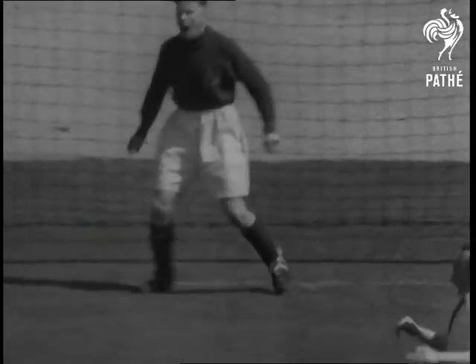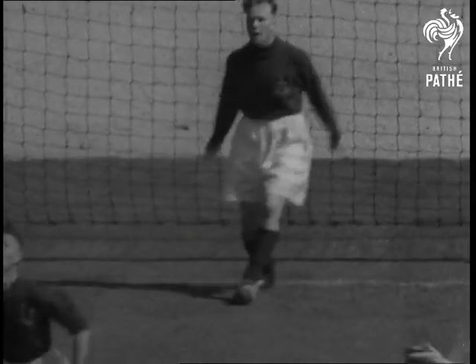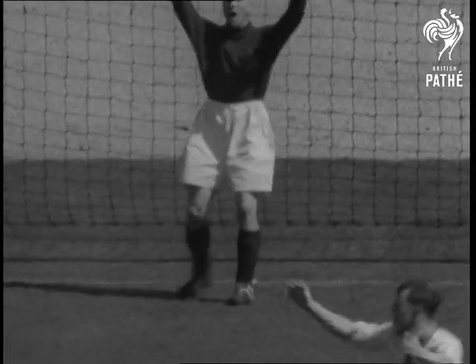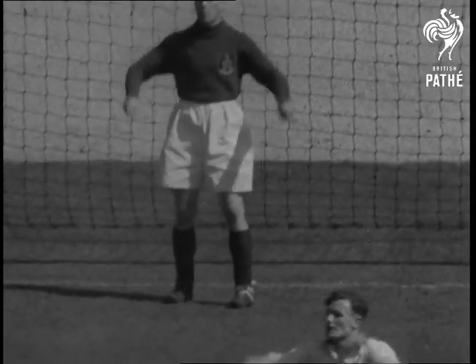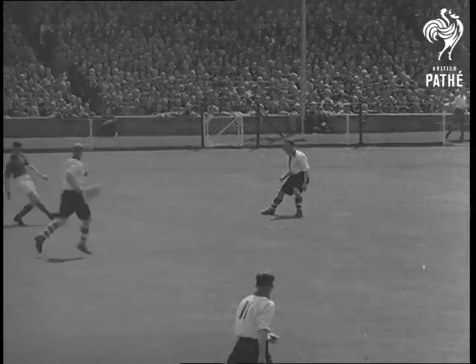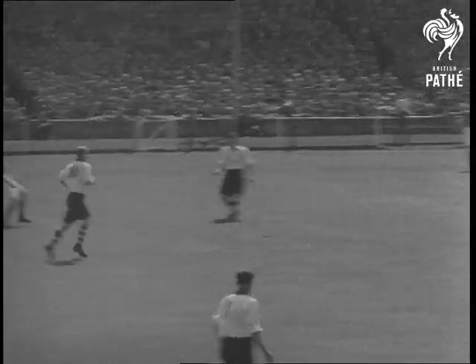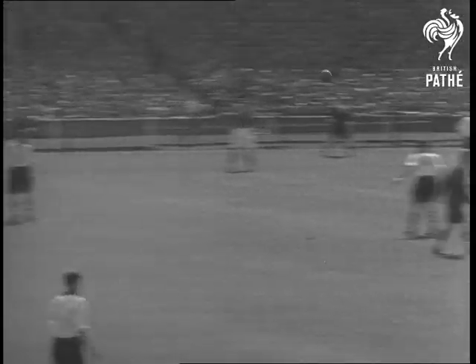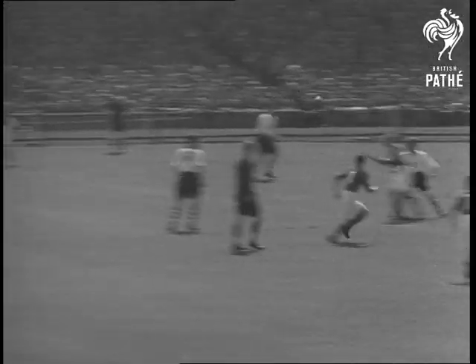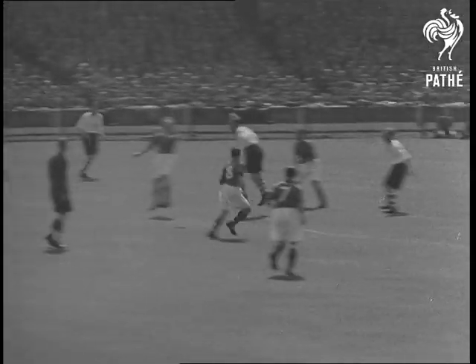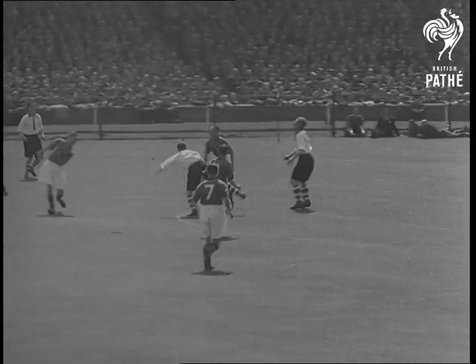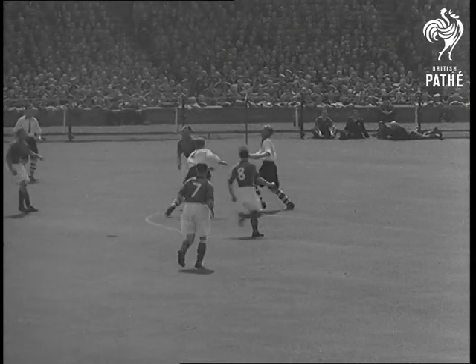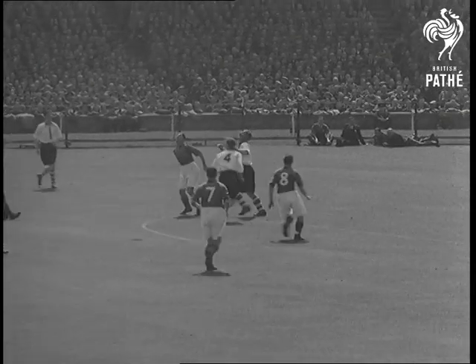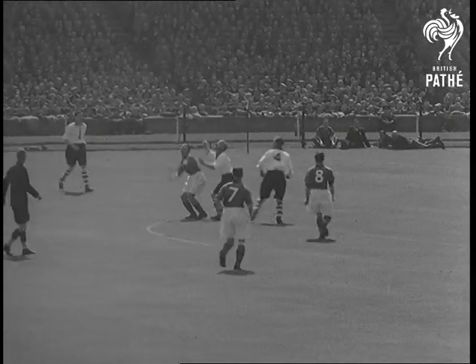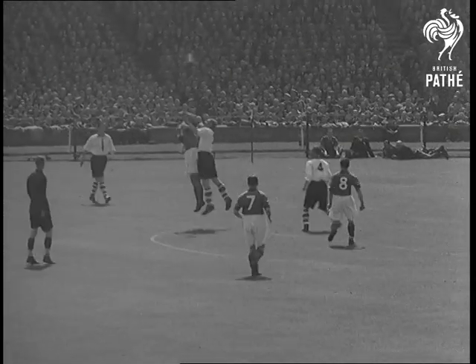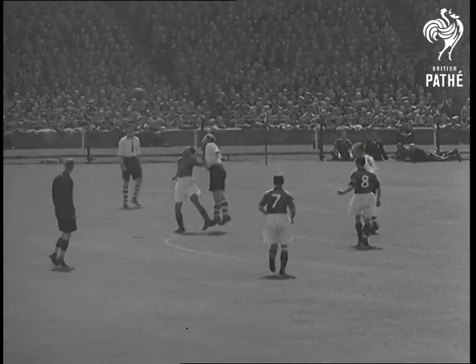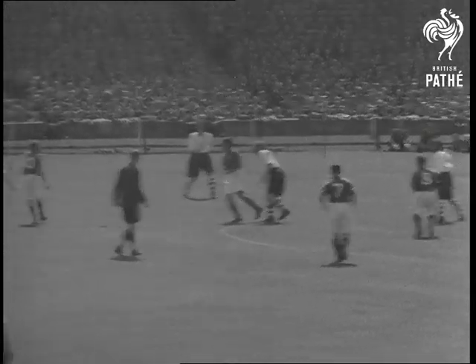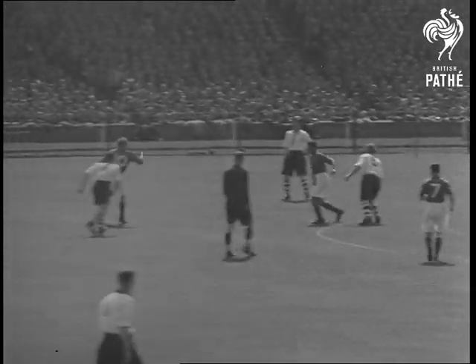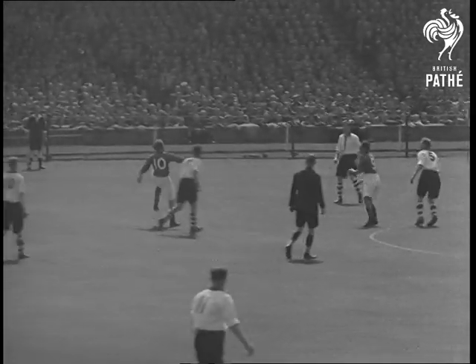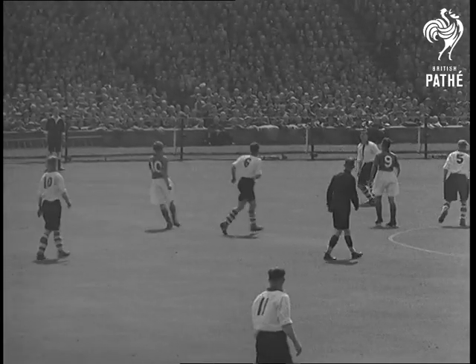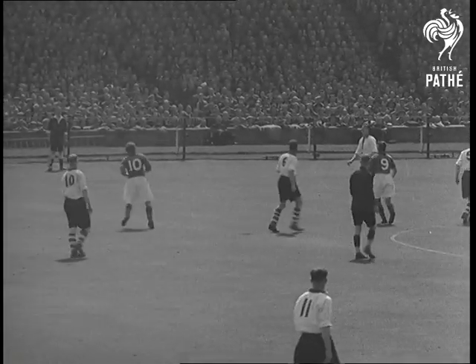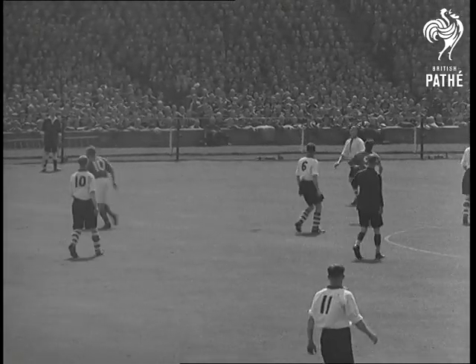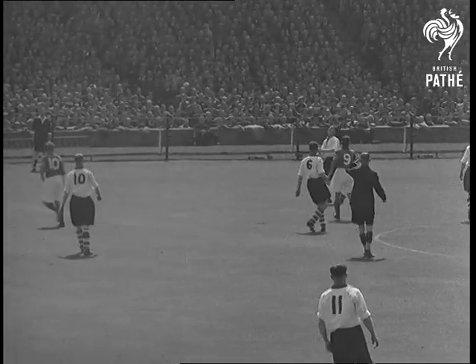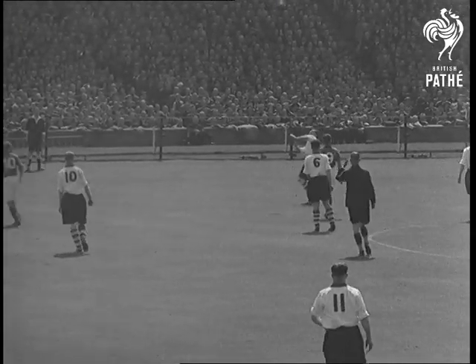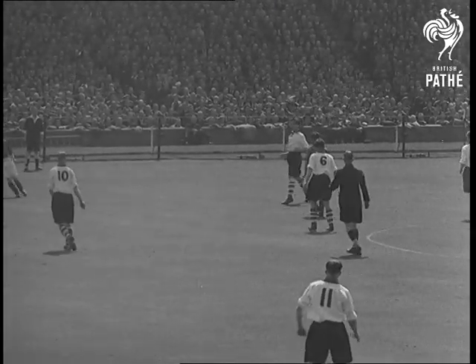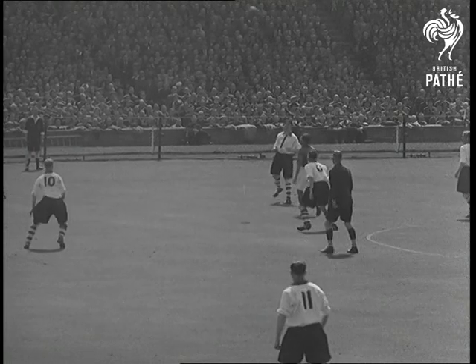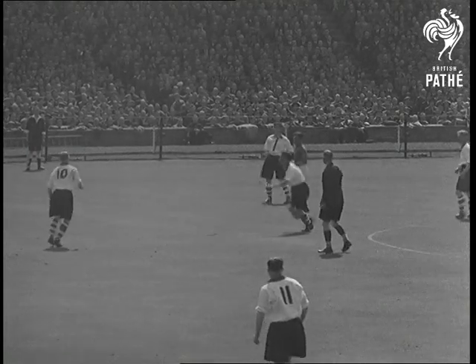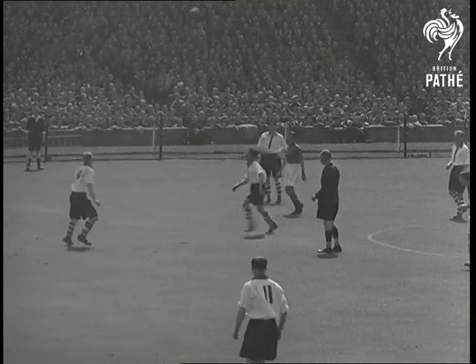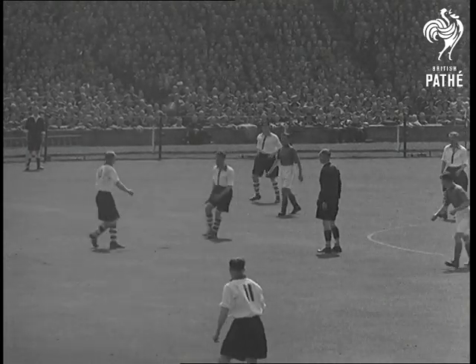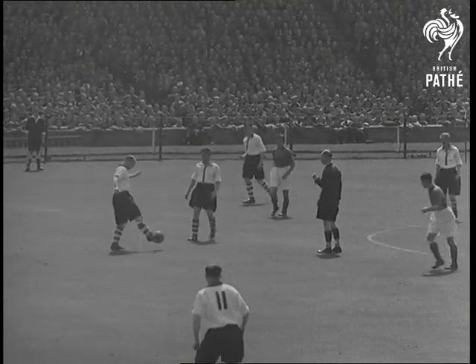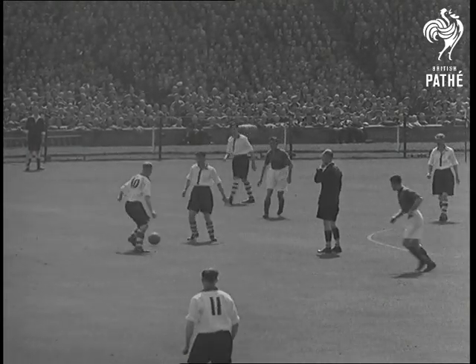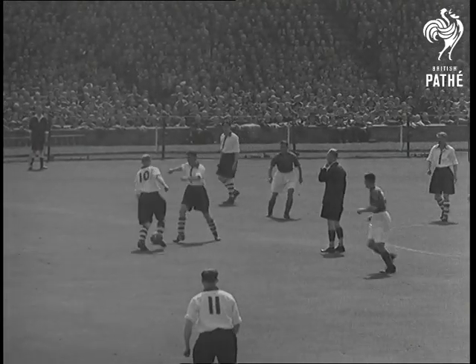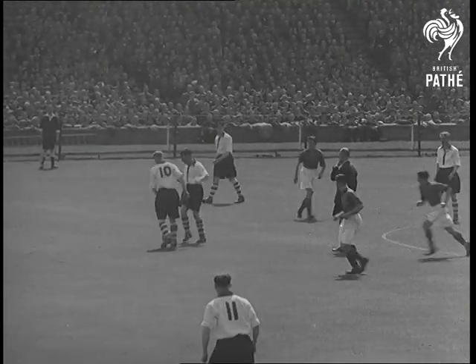This is Charlton's fourth Wembley appearance in five years. Twelve months ago, the first peacetime final saw them lose to Derby County. So Charlton are not suffering from any Wembley nerves. Five of their boys were here last year.